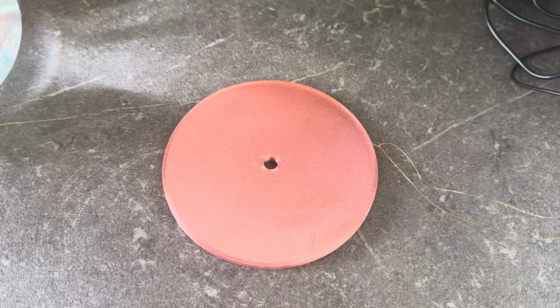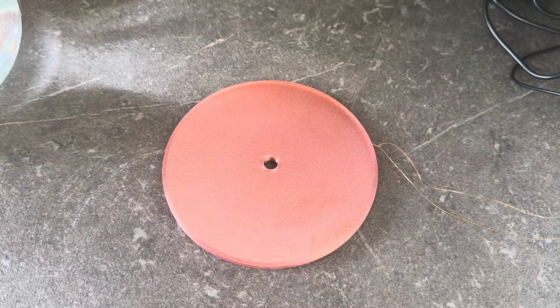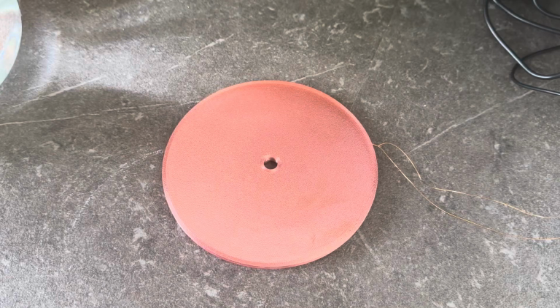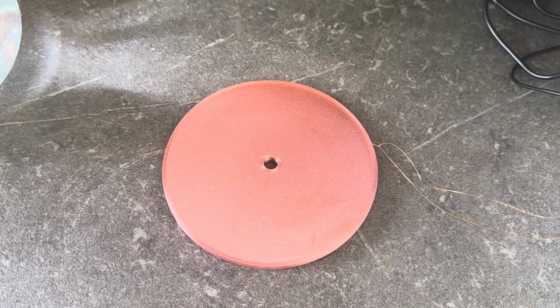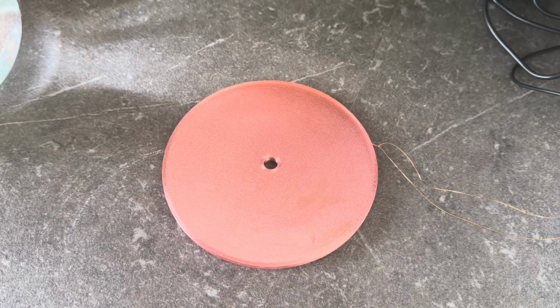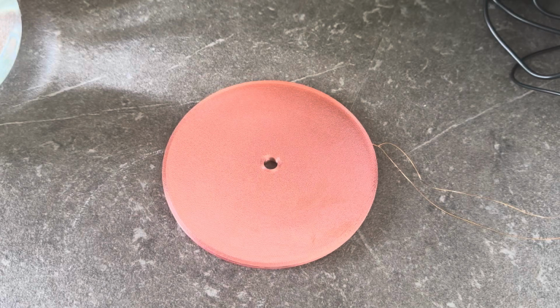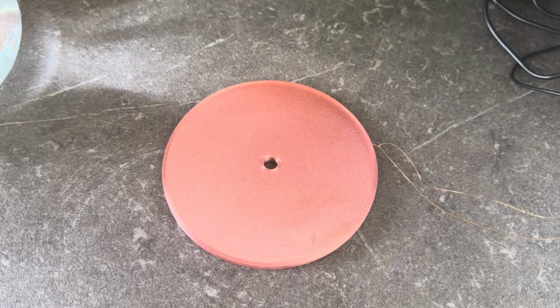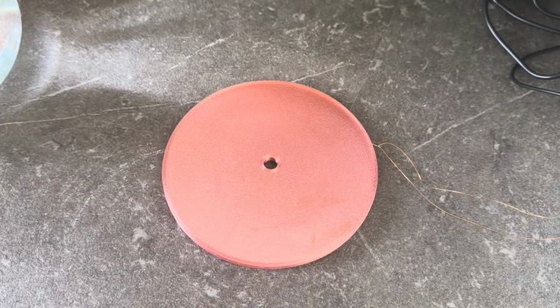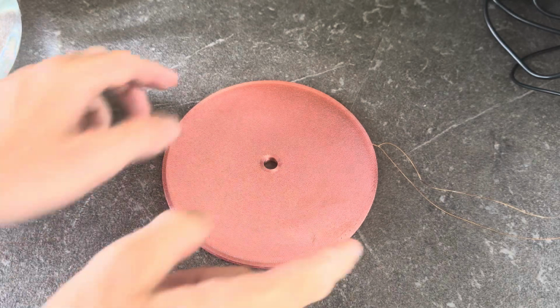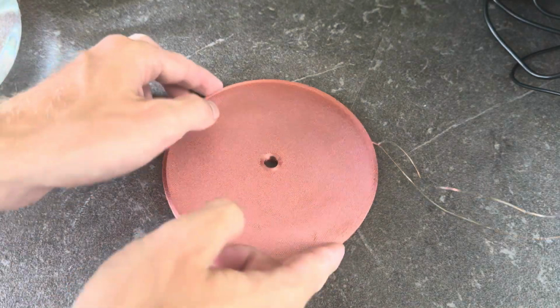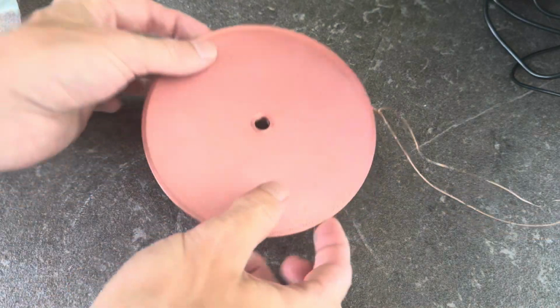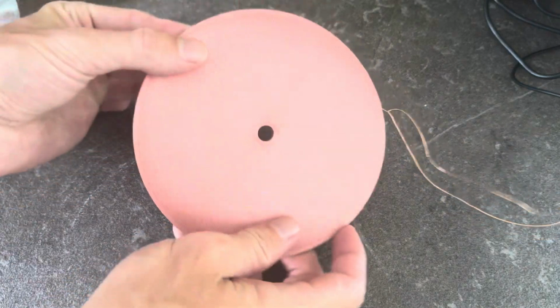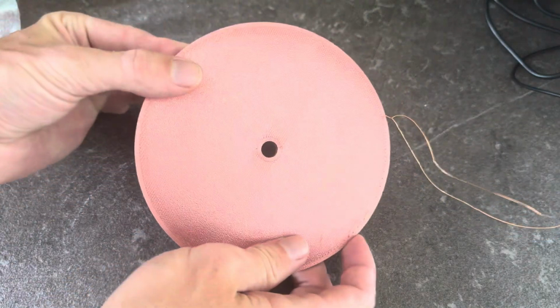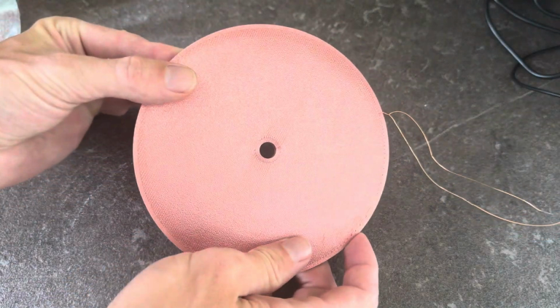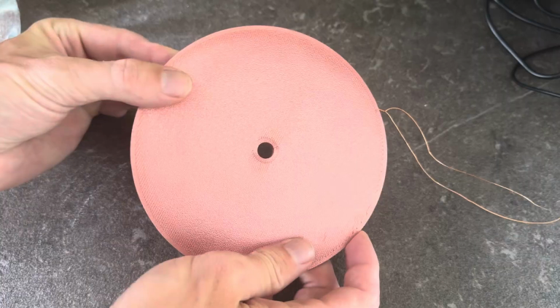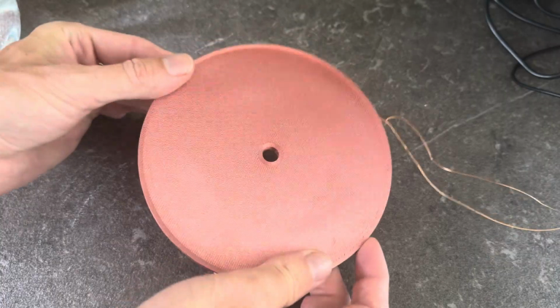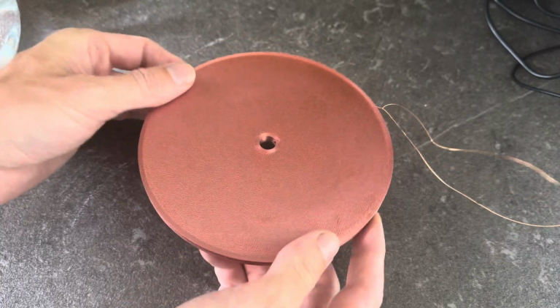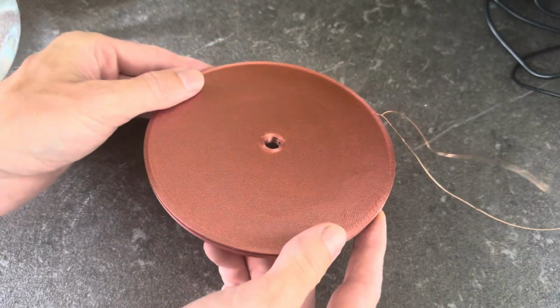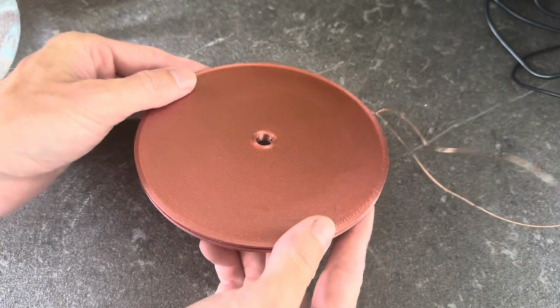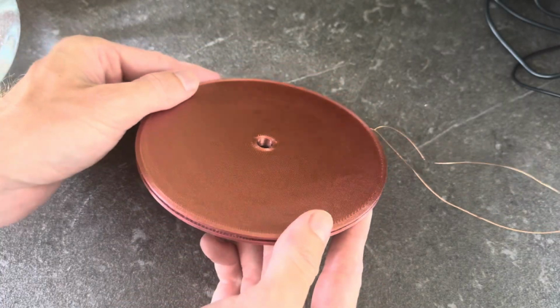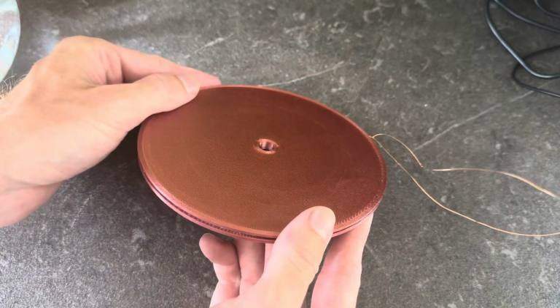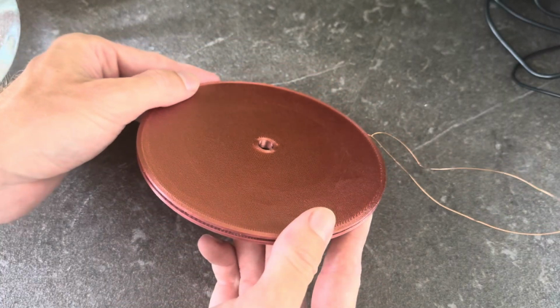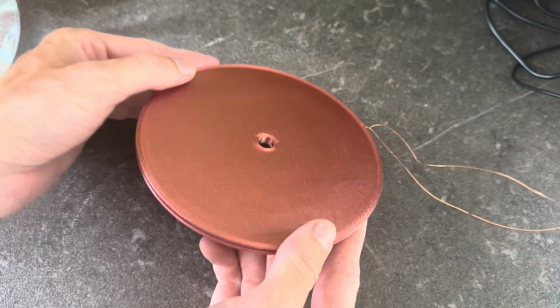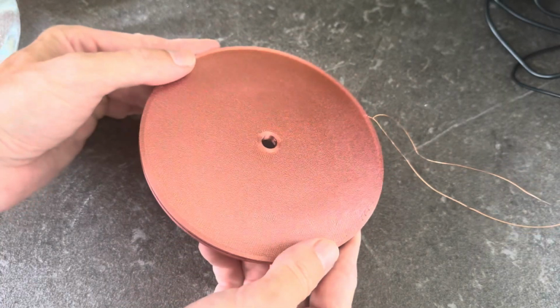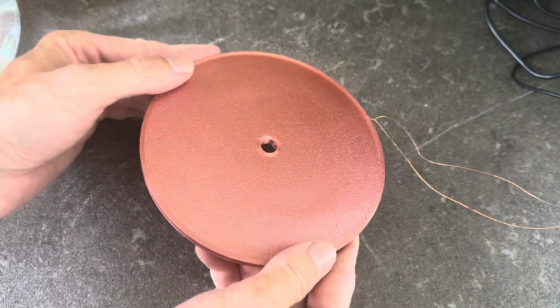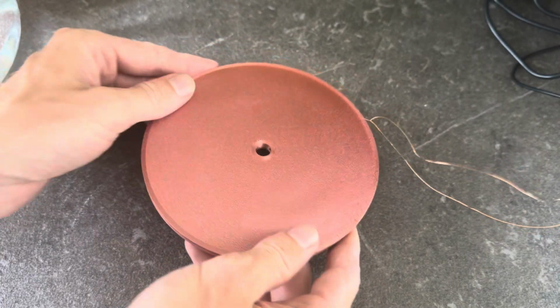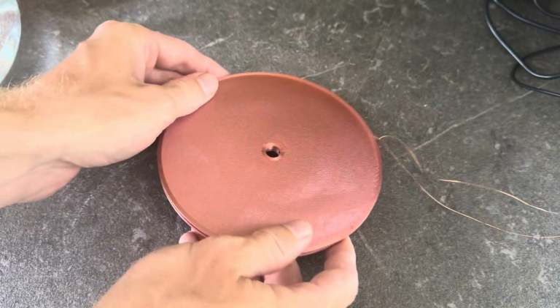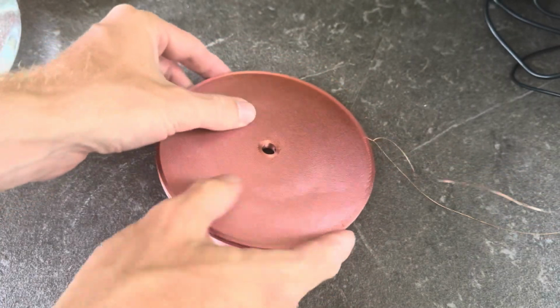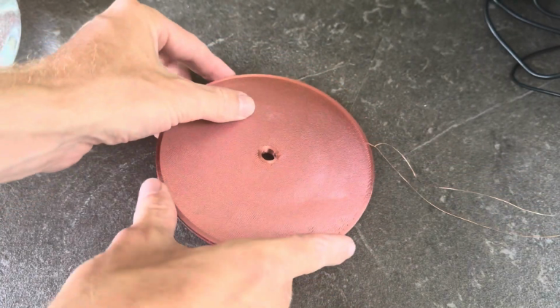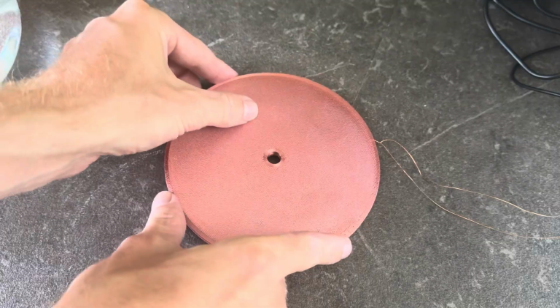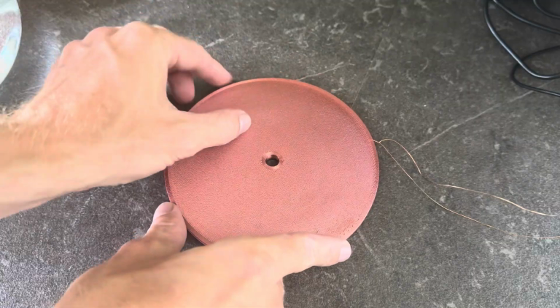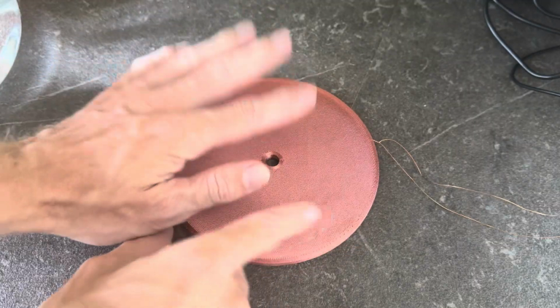Hello everybody. In this video I'll show you how to build a large flat copper coil, and you might ask yourself what you need this for, so I'll show you some applications for this coil before we start with the tutorial on how to build it.